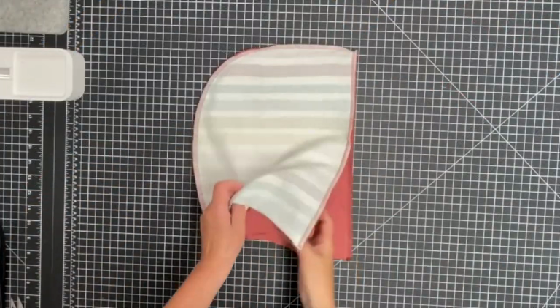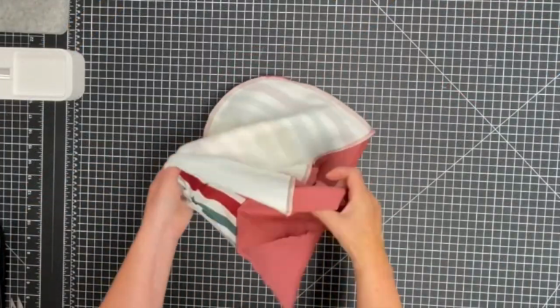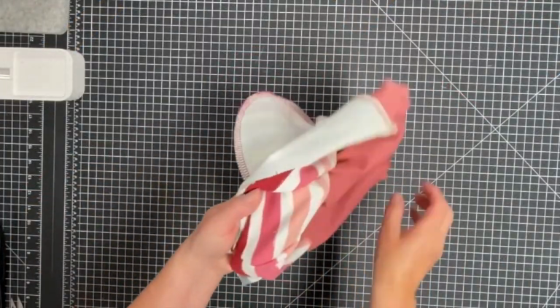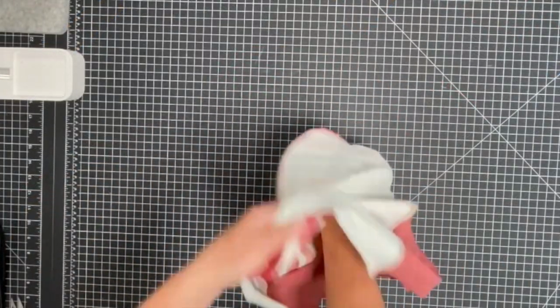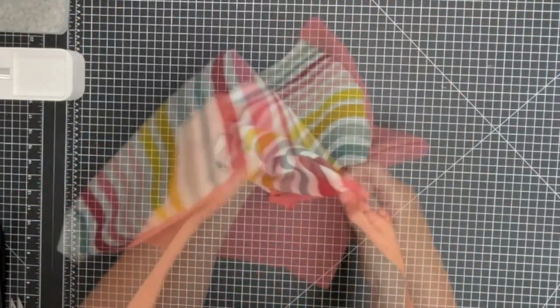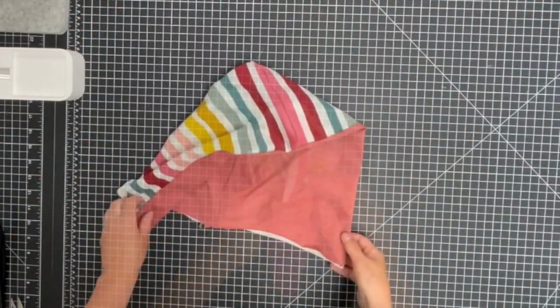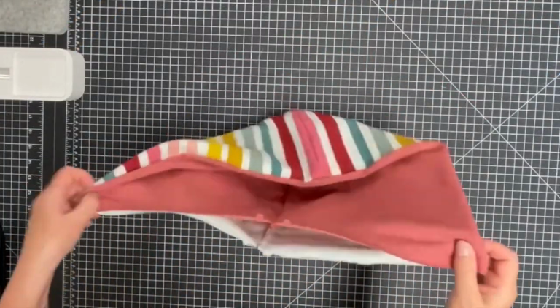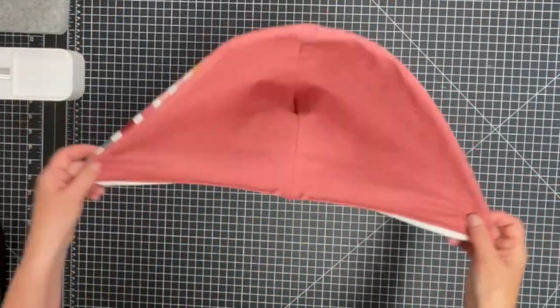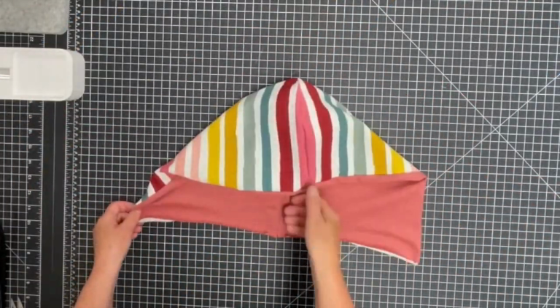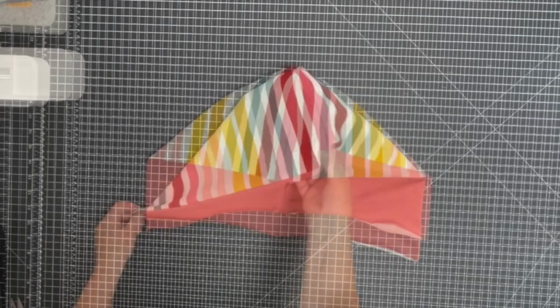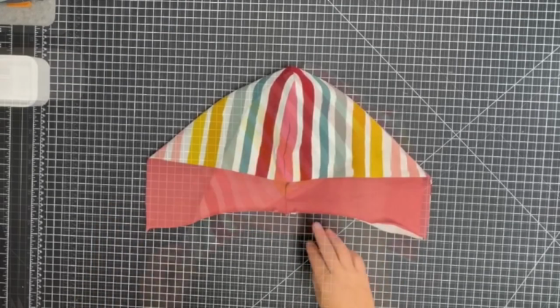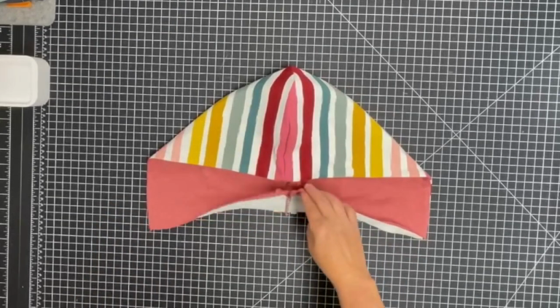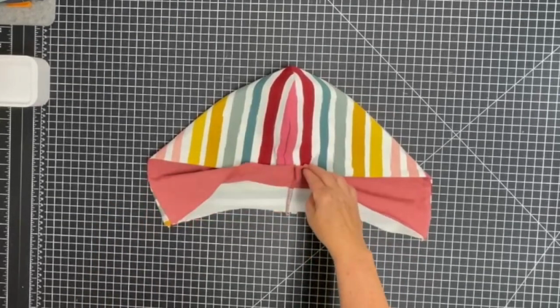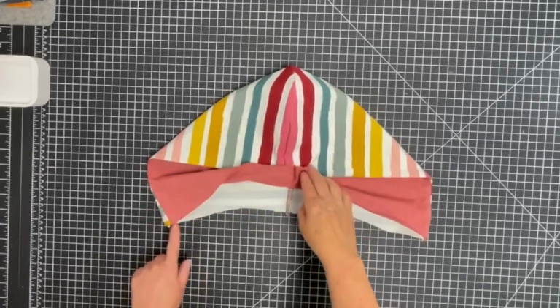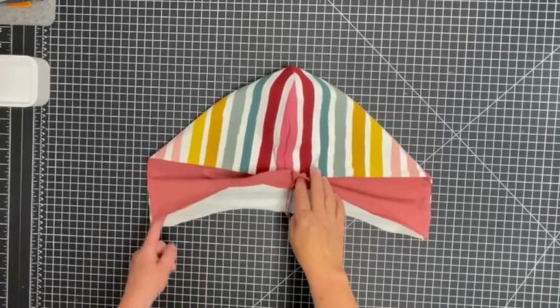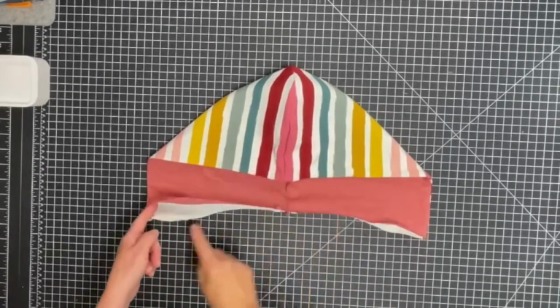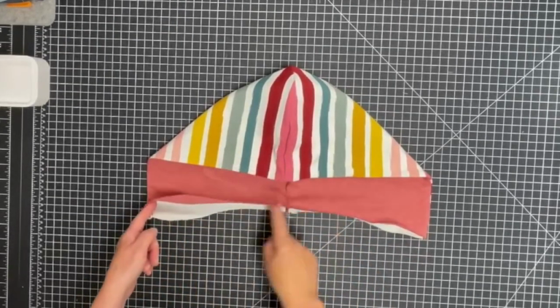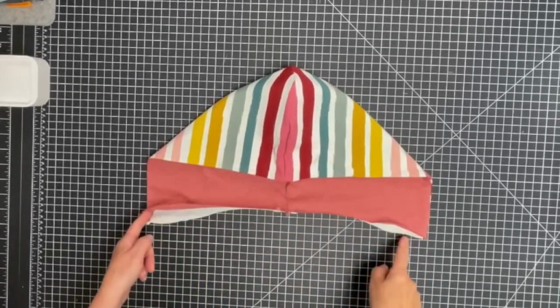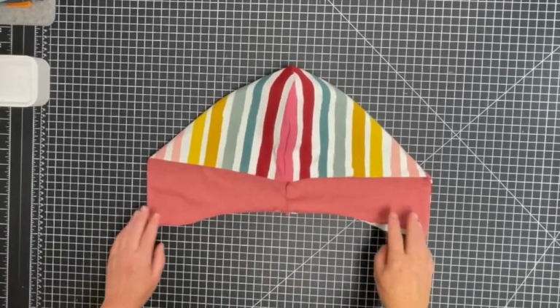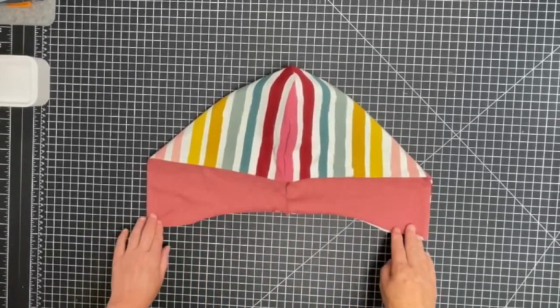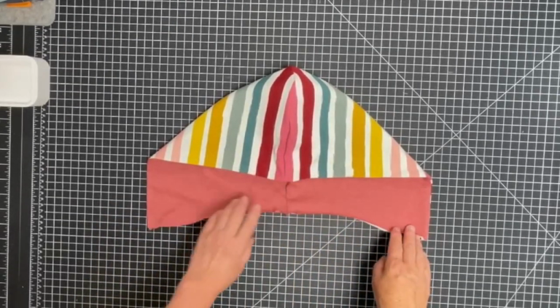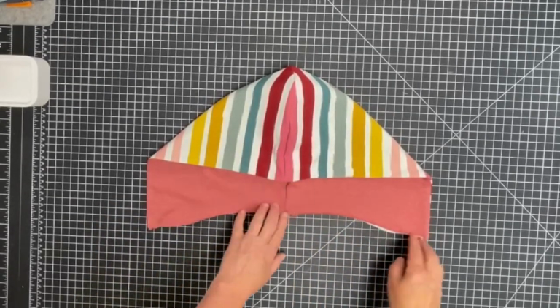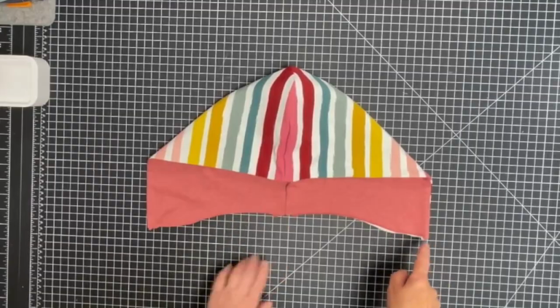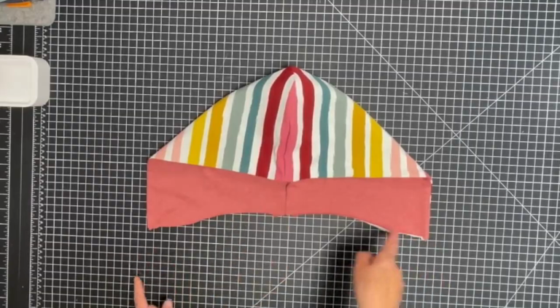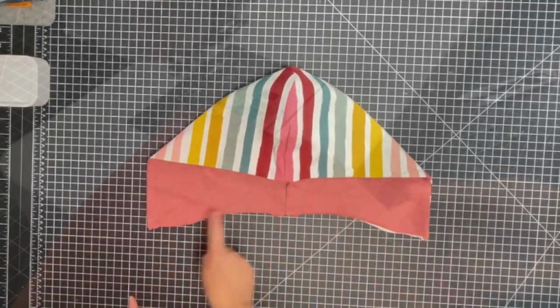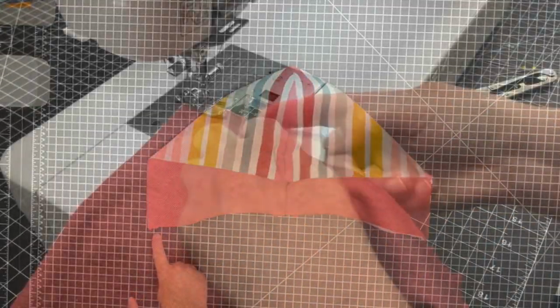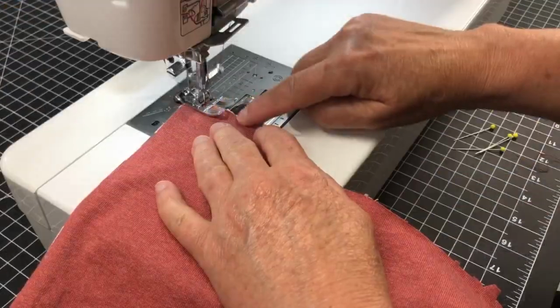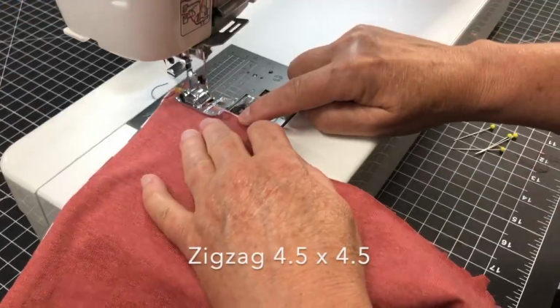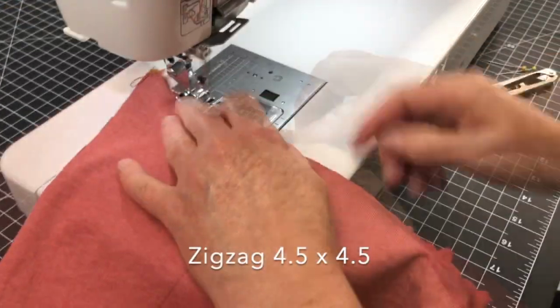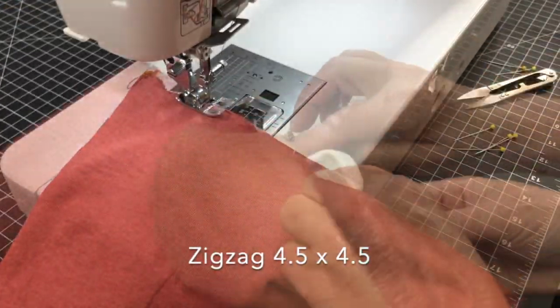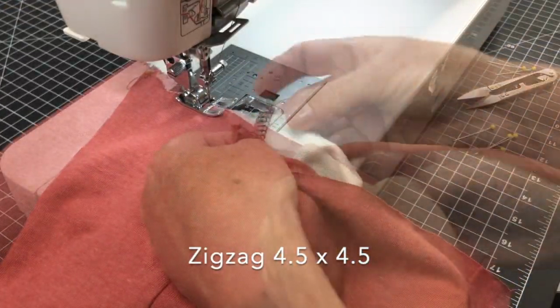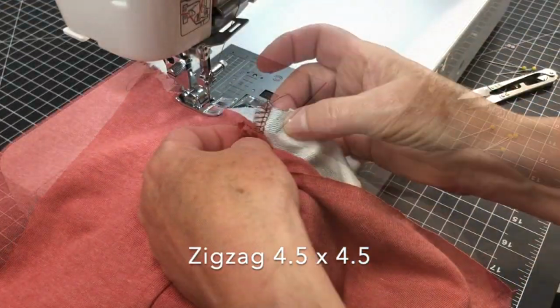Bring the hood pieces wrong sides together. Then pin bottom edges together and baste with a zig-zag, matching notches, seams, and shoulder marks.